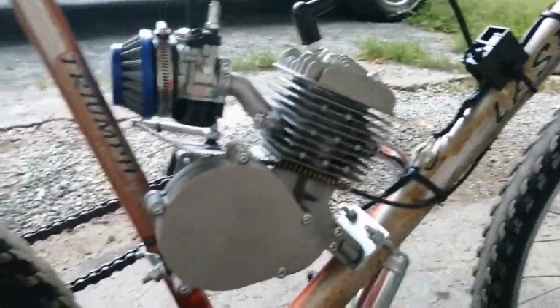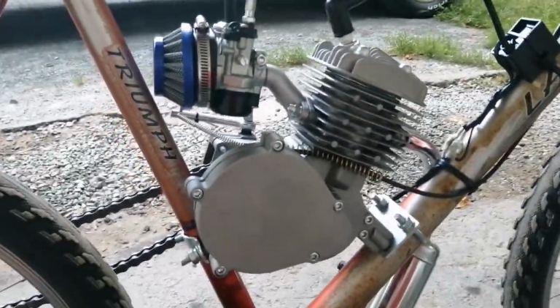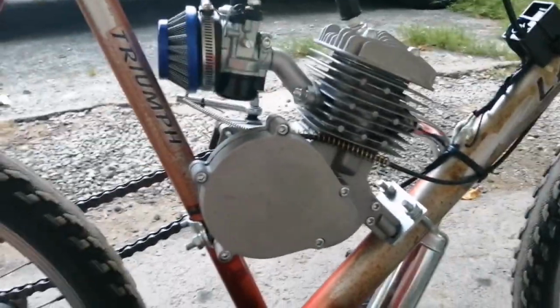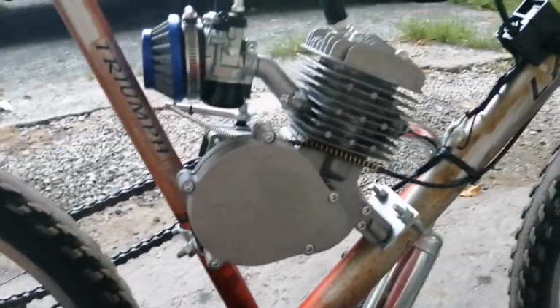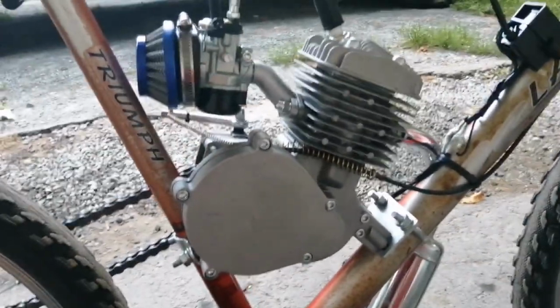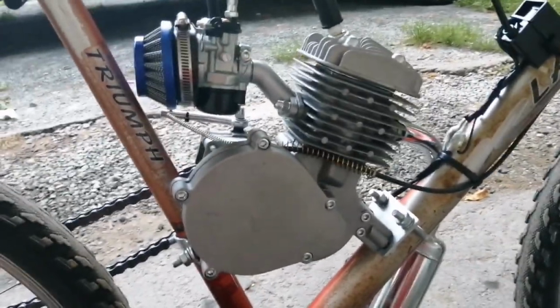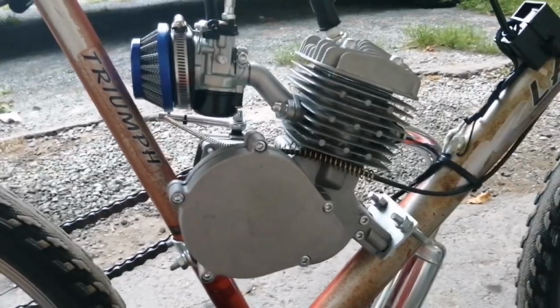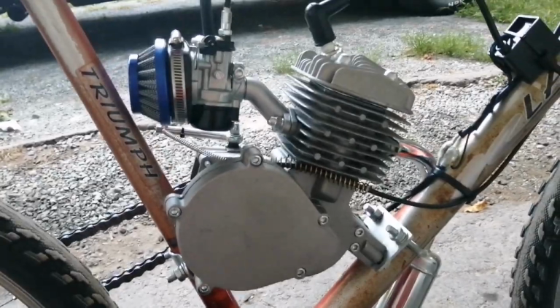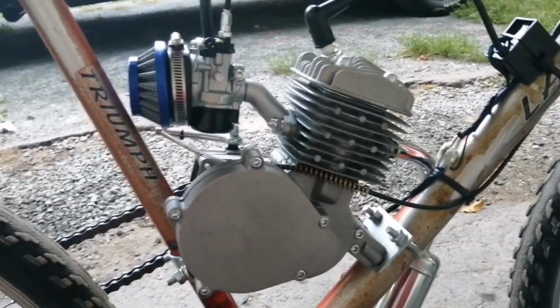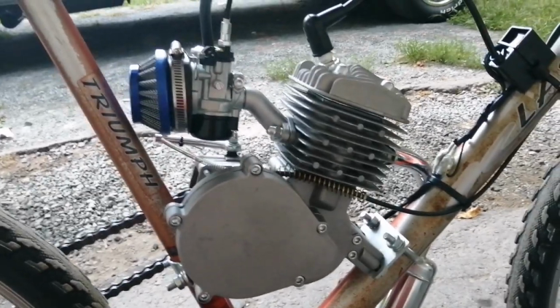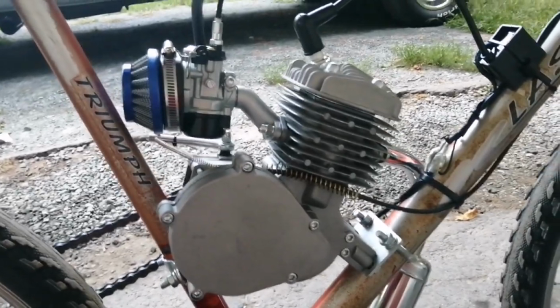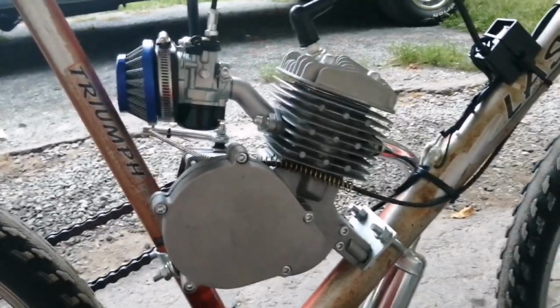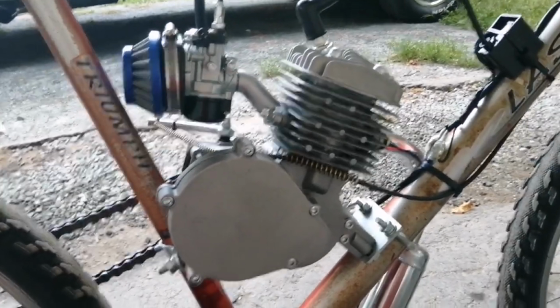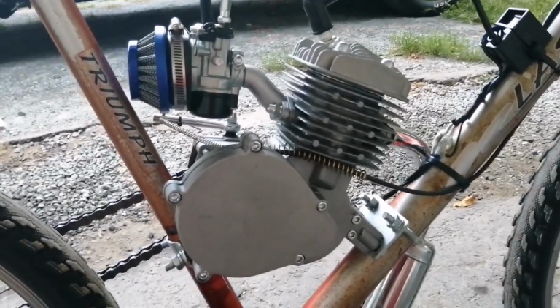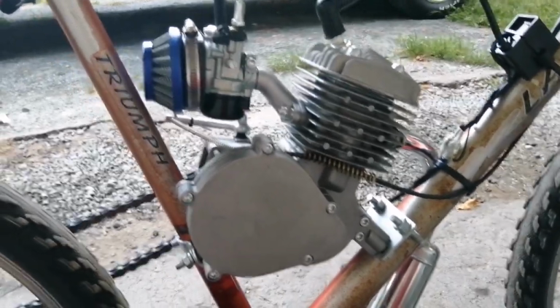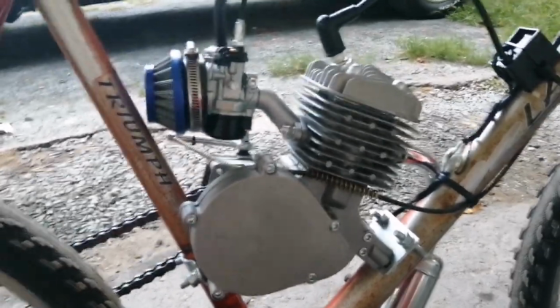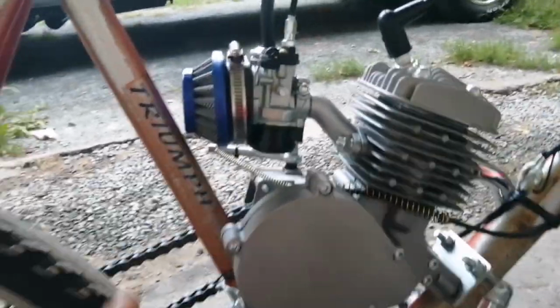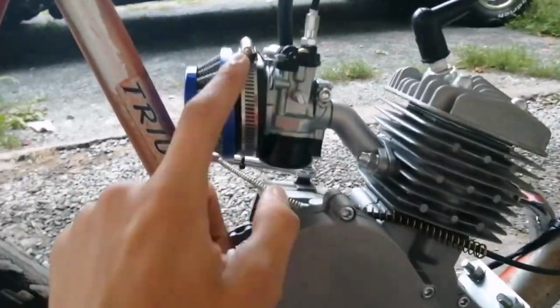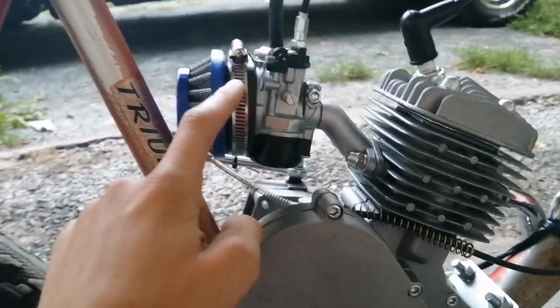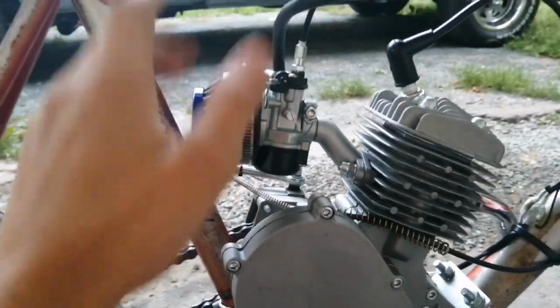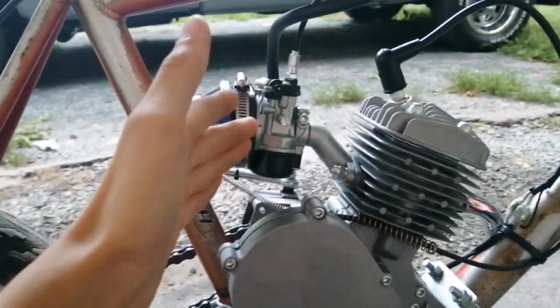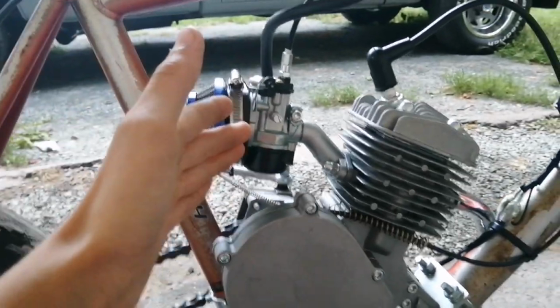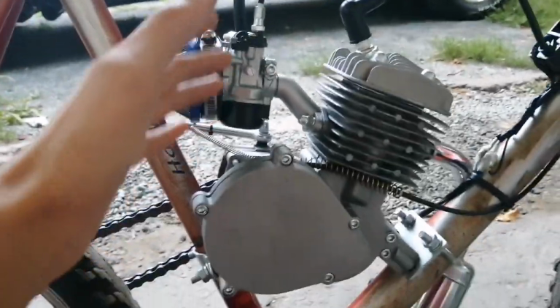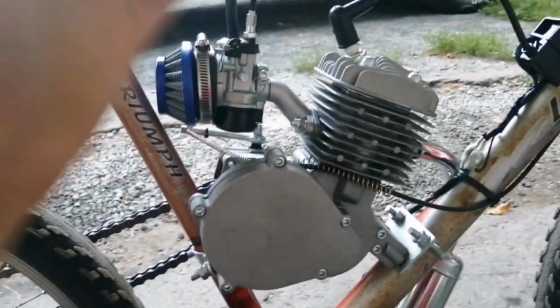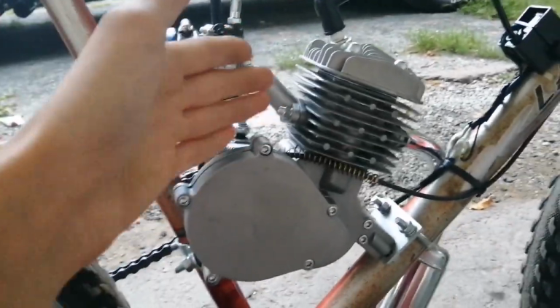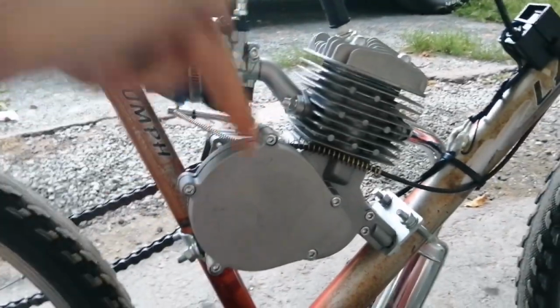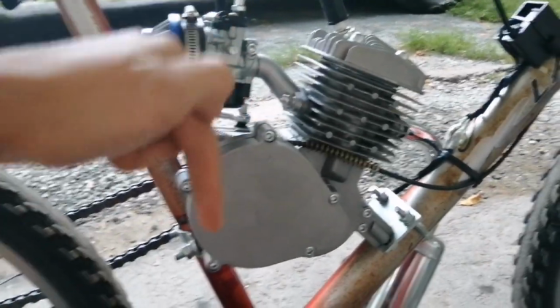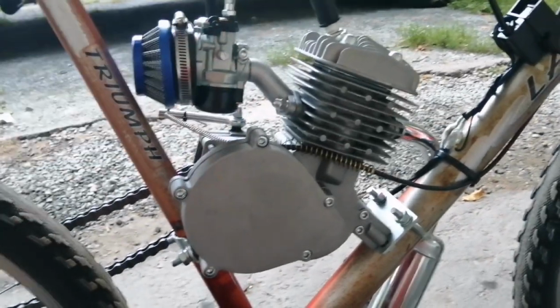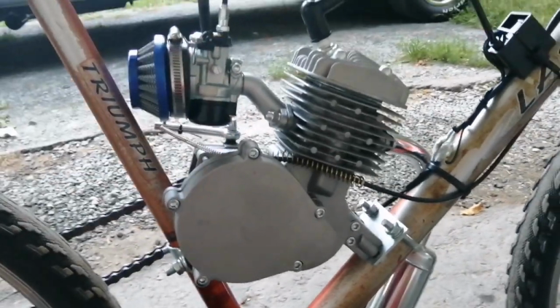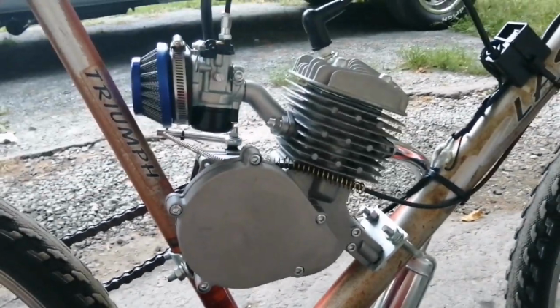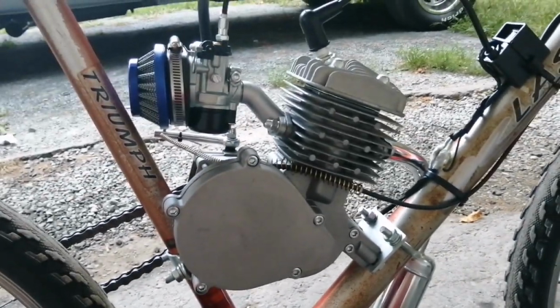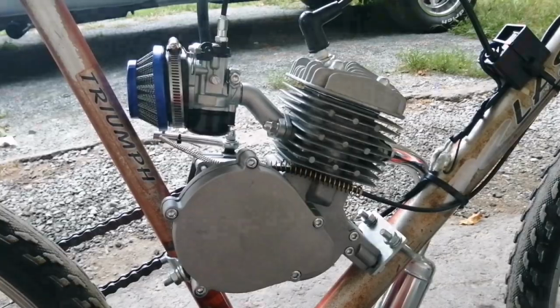I don't really know how these carburetors work on a reed valve setup. Like I said, I have a few reed valves myself. So if you guys want to see this exact carburetor tested on those platforms, drop it down in the comments below and let me know, so that way I can do it for you.